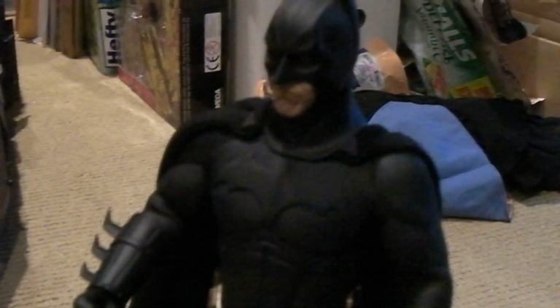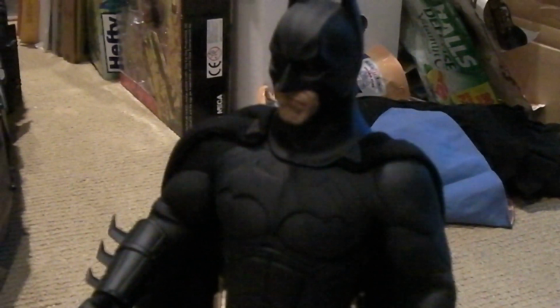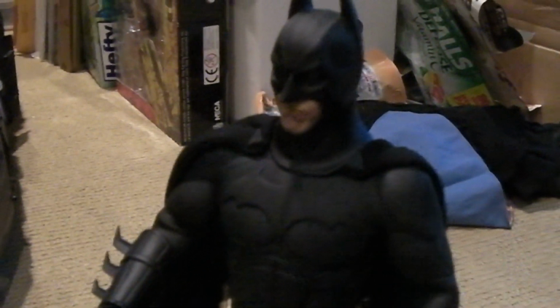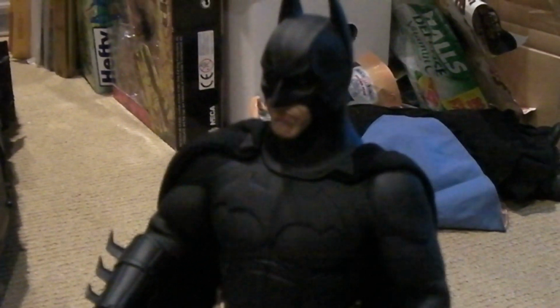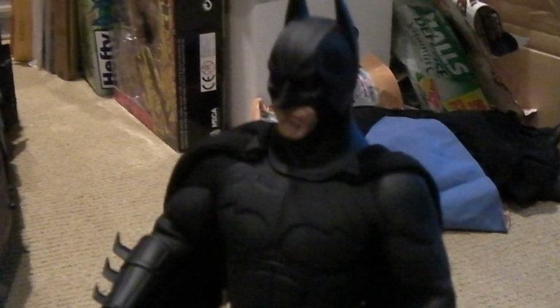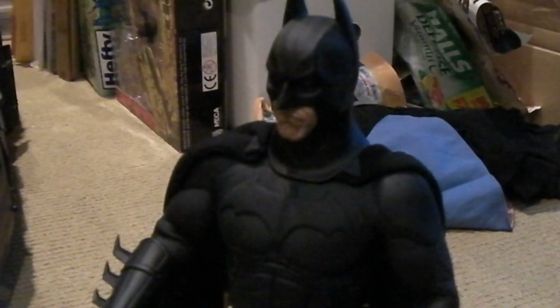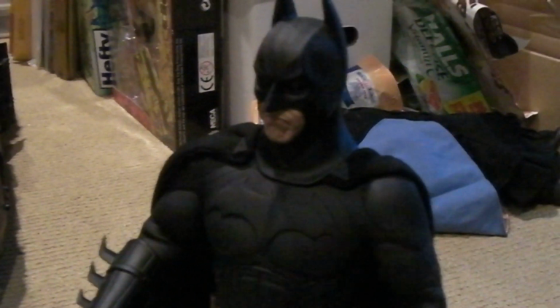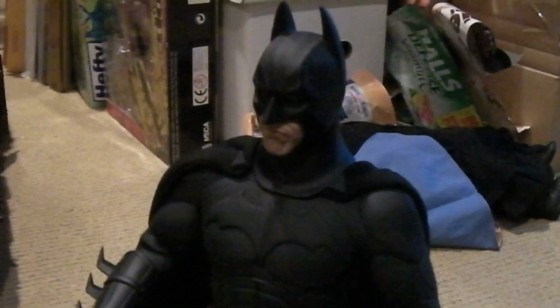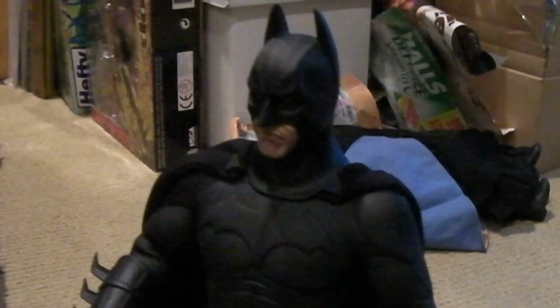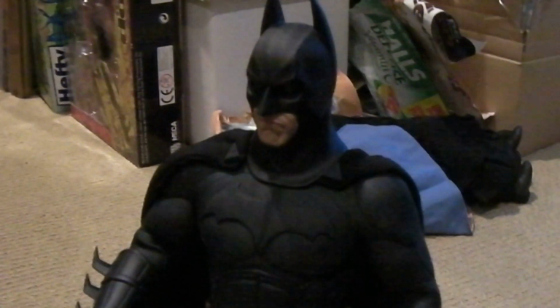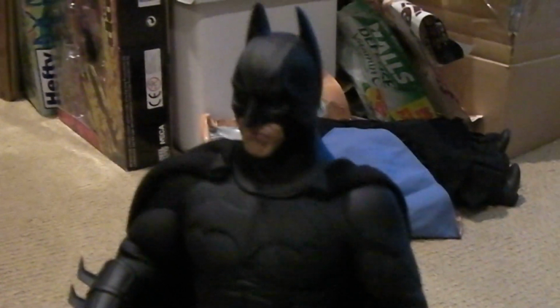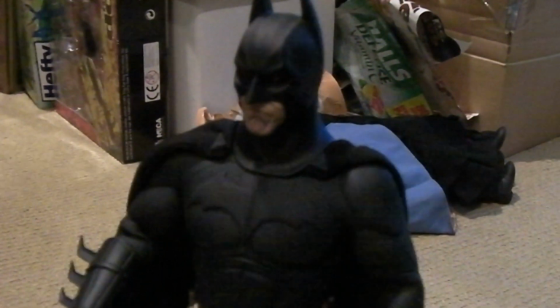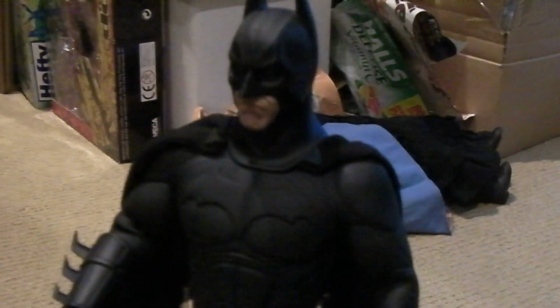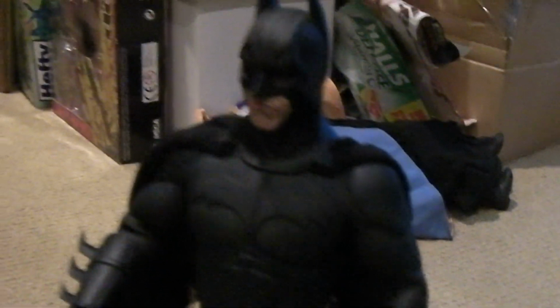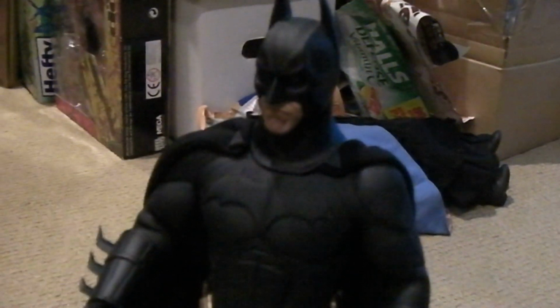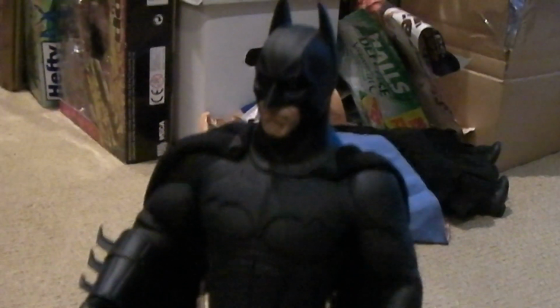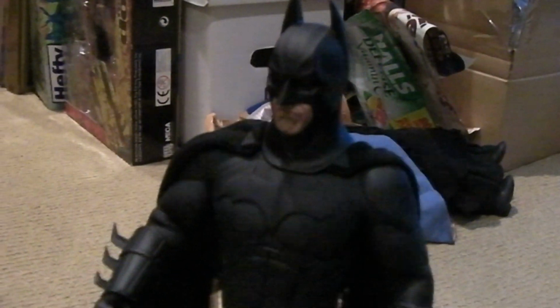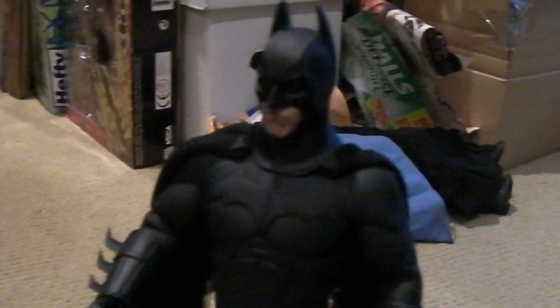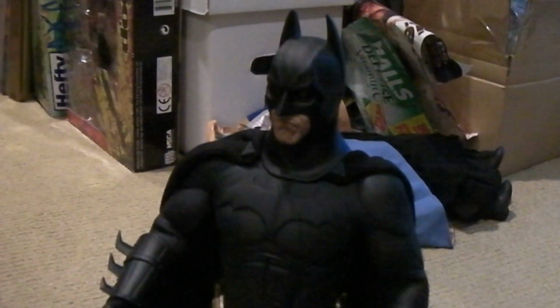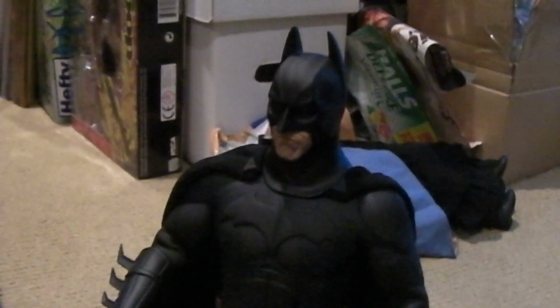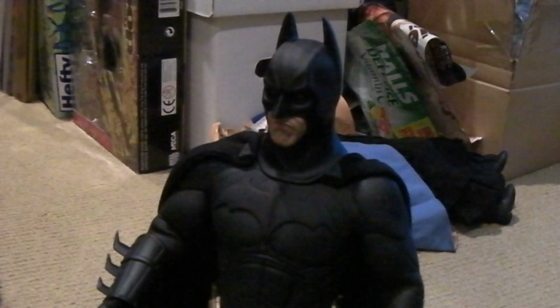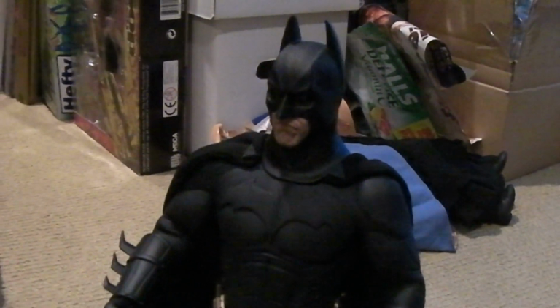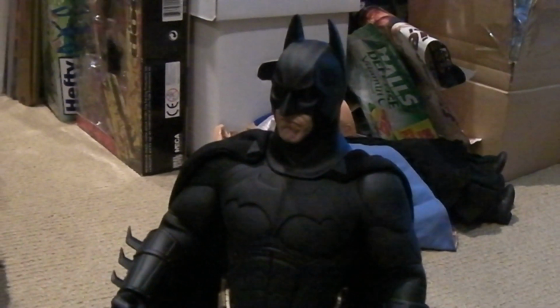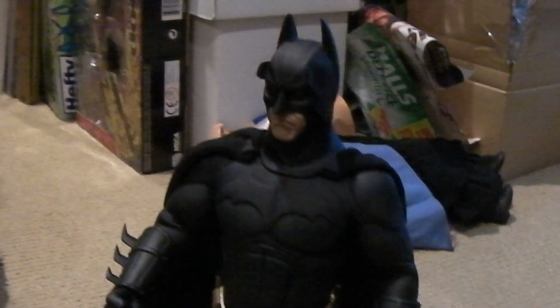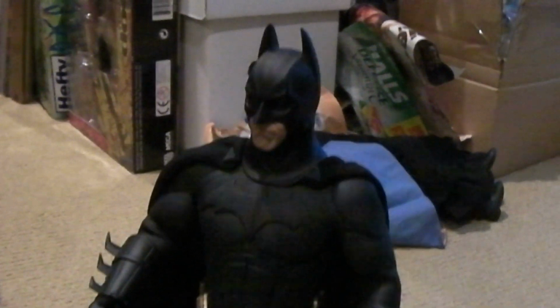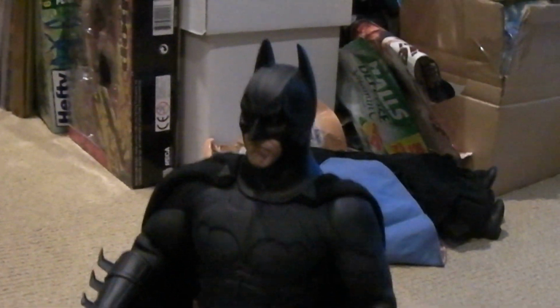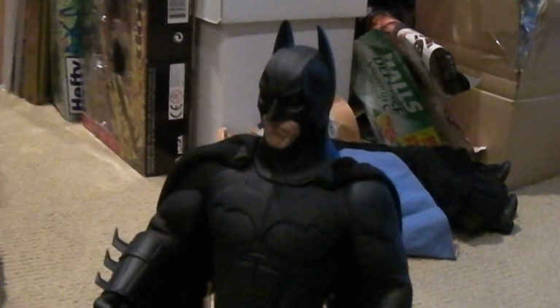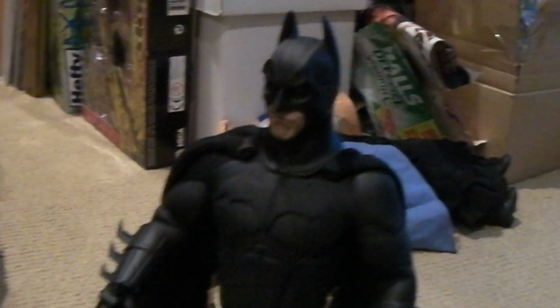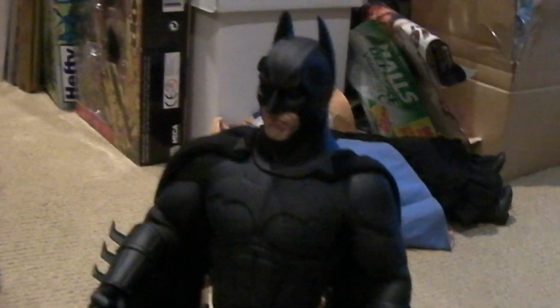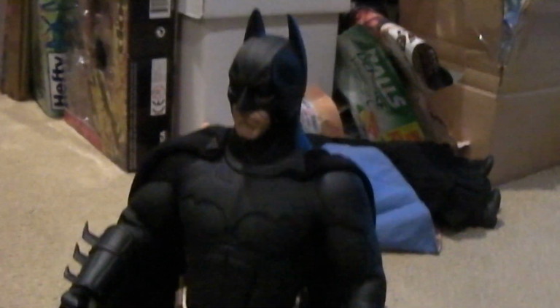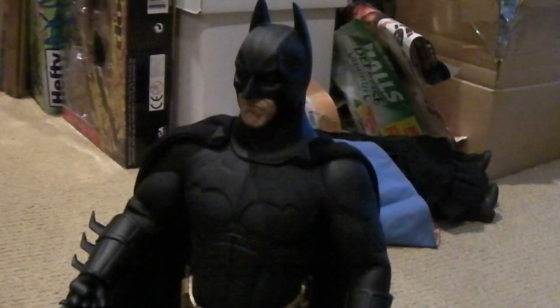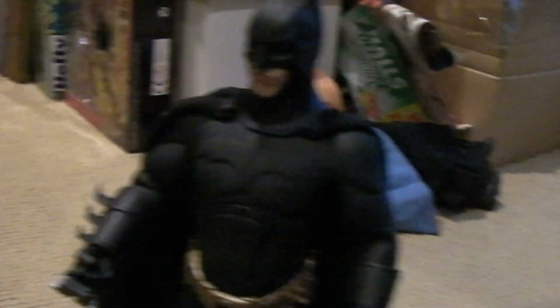It's Labor Day weekend and we're bored here at MRA's house. This is my Hot Toys Batman Begins figure, and here we go with a 1:6 scale Batmobile.